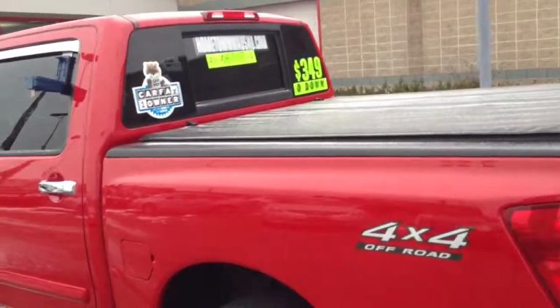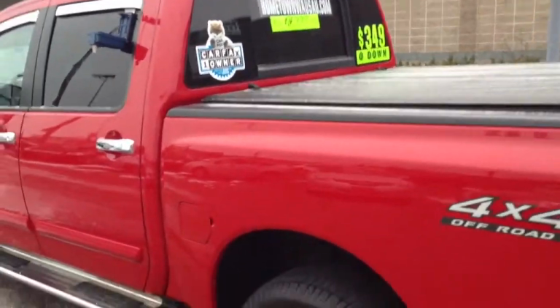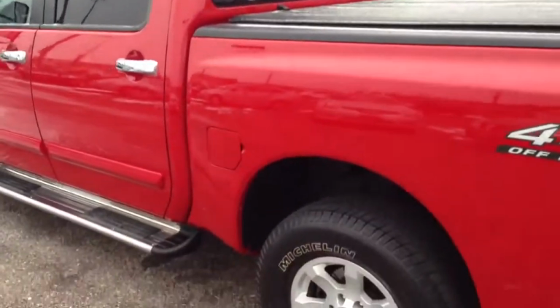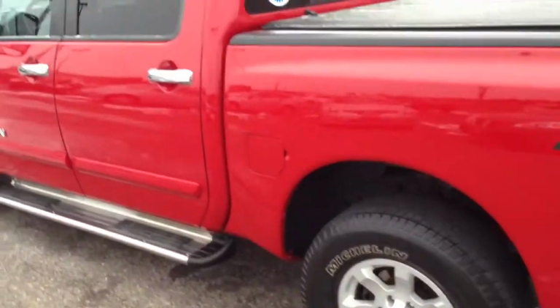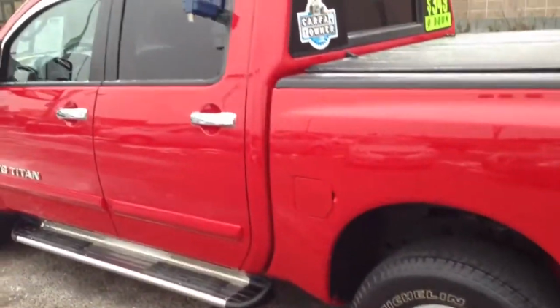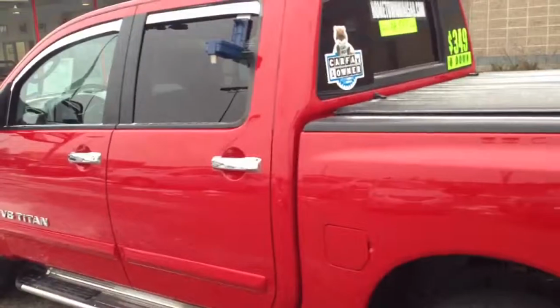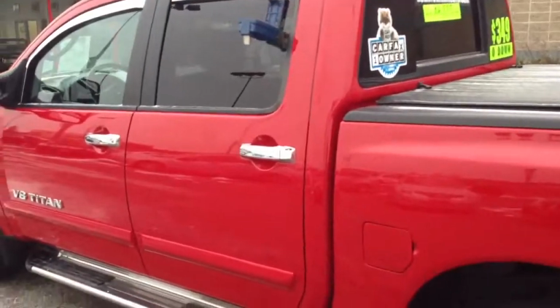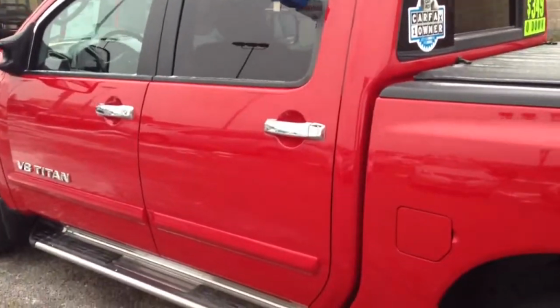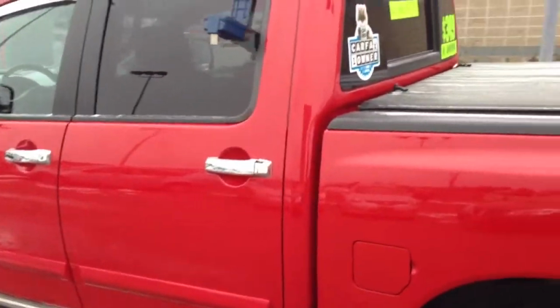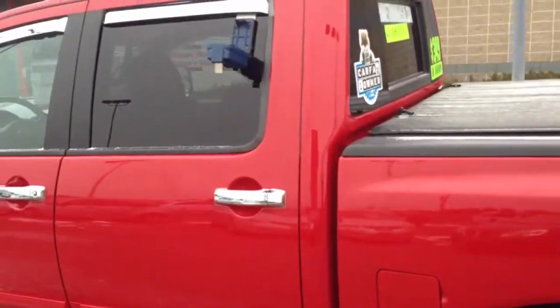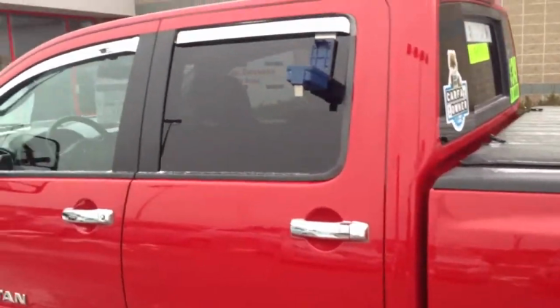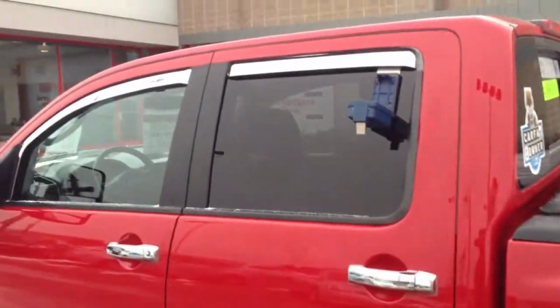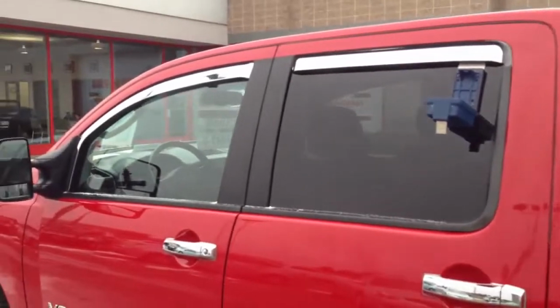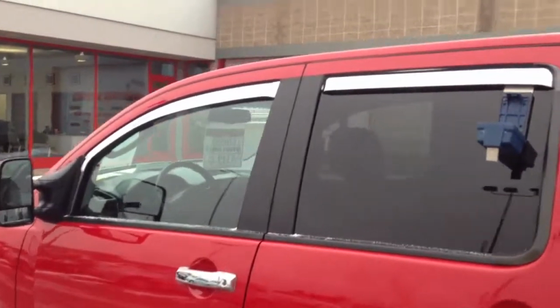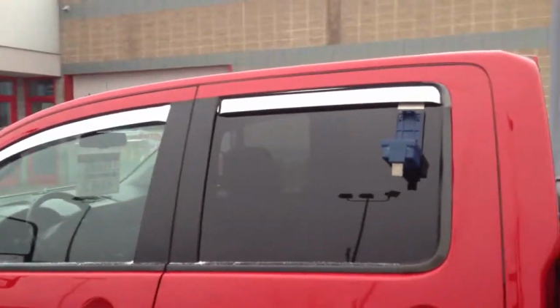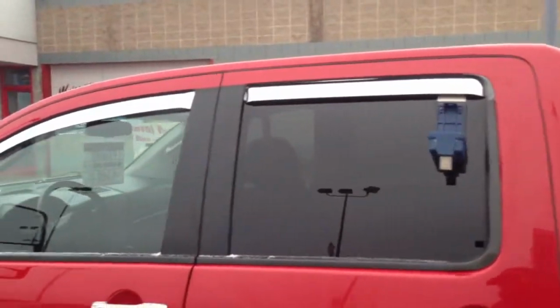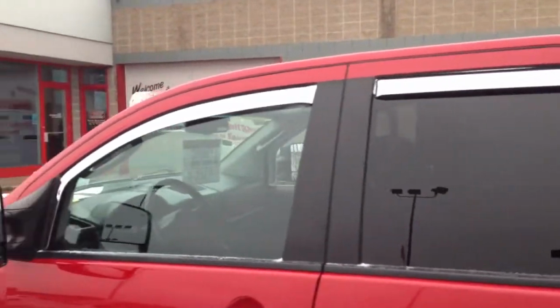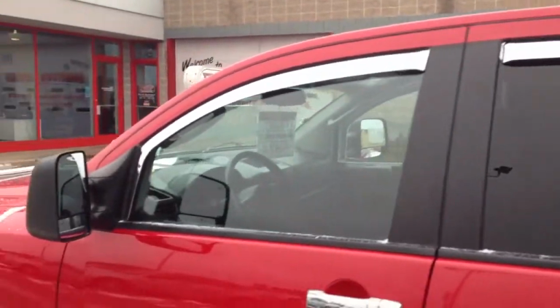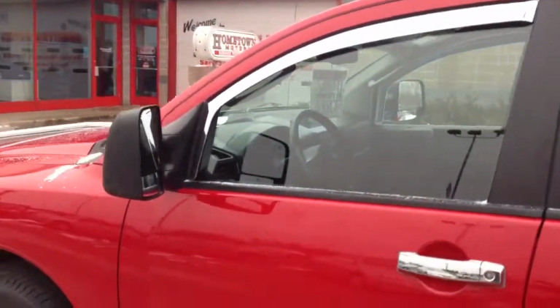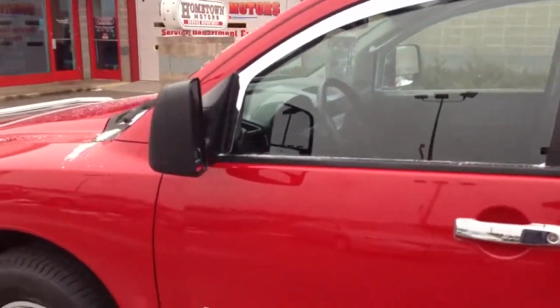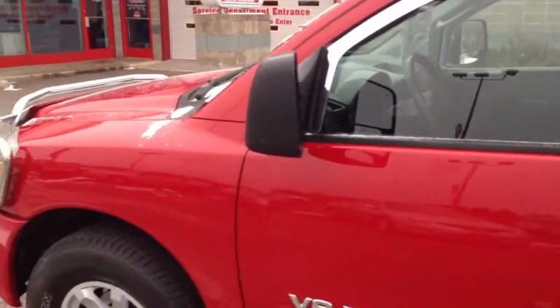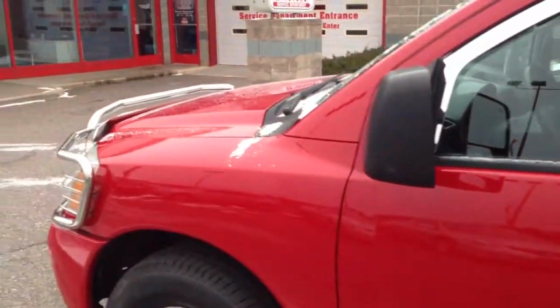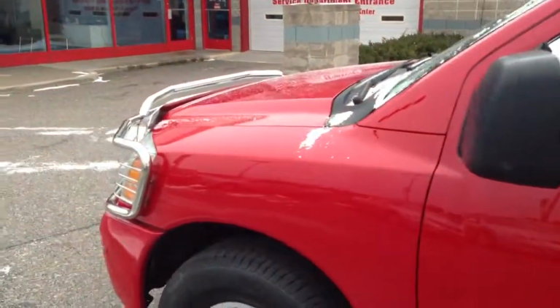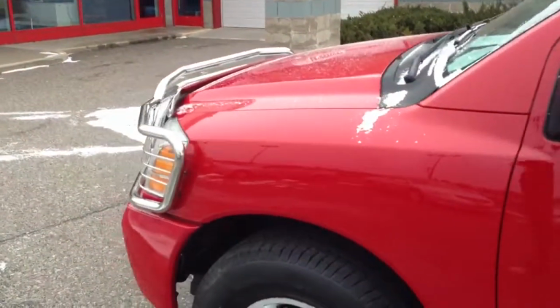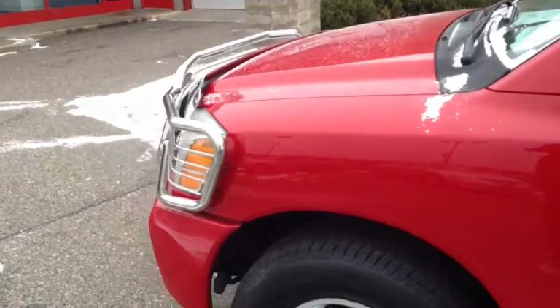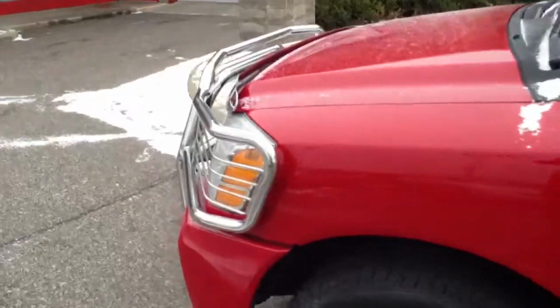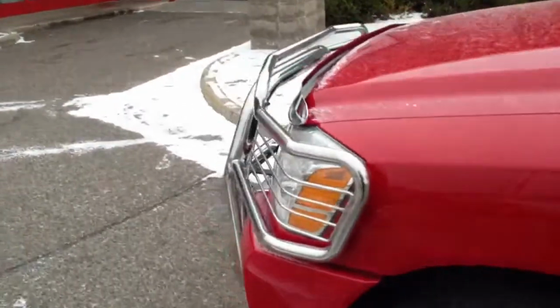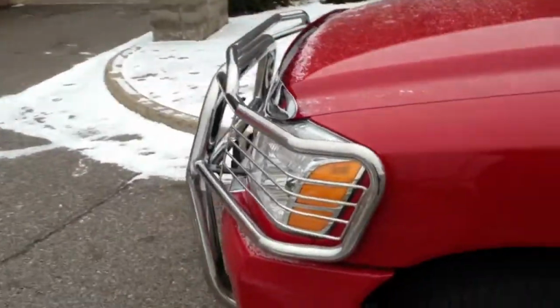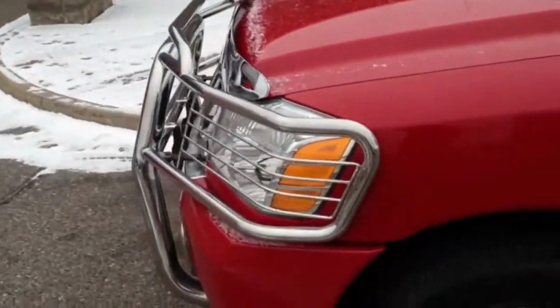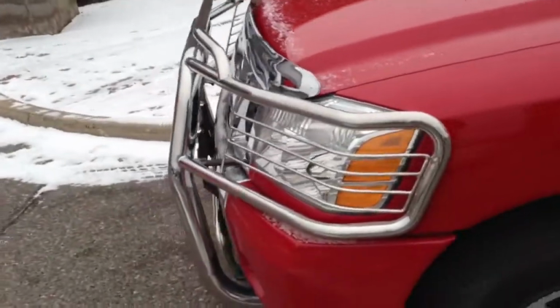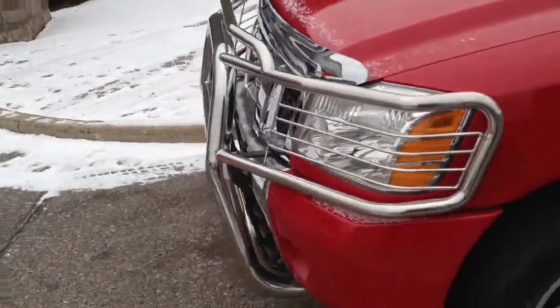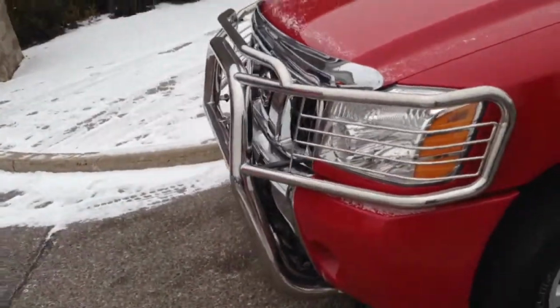Real nice roll-up tonneau cover, stainless tube steps, chrome door handles, you've got your vent visors, and a nice big grill guard.